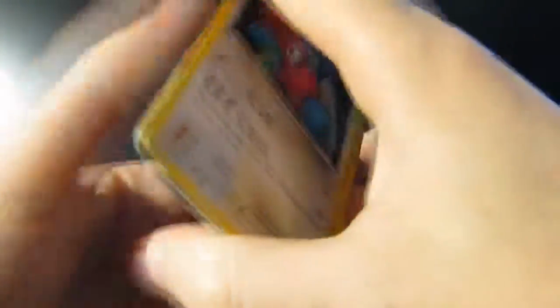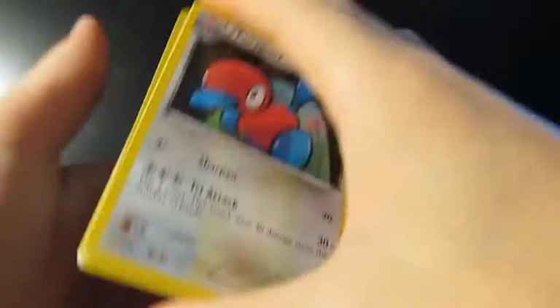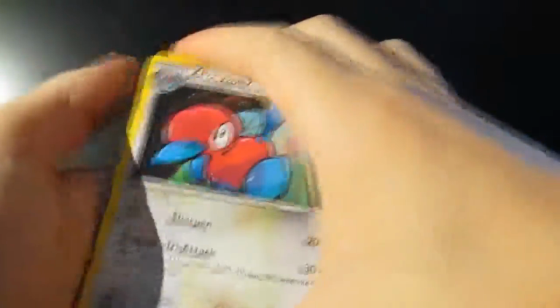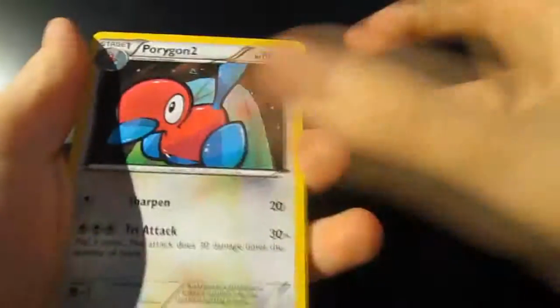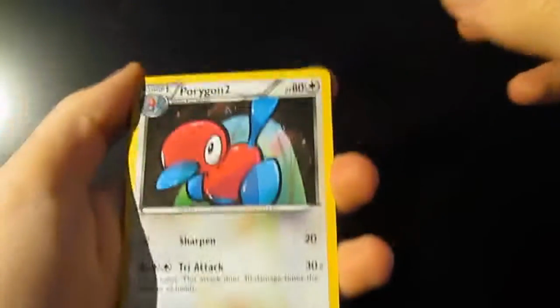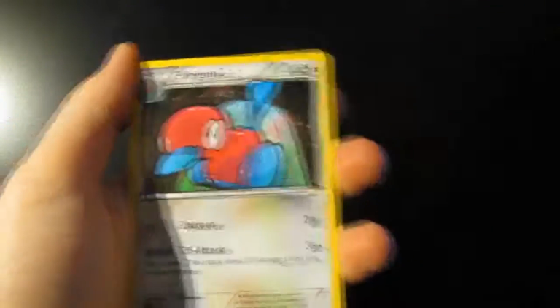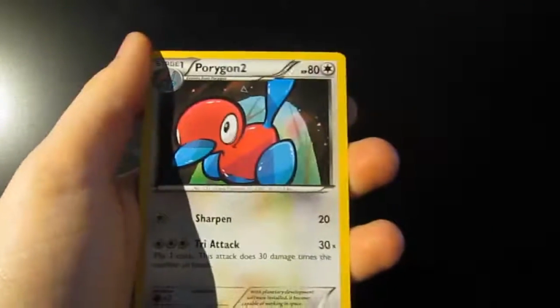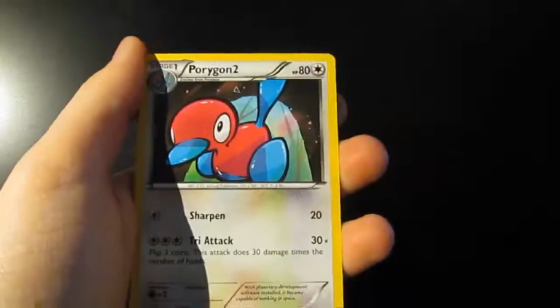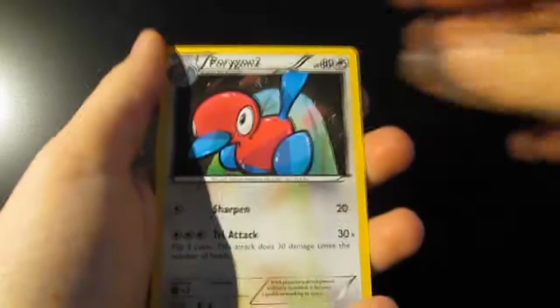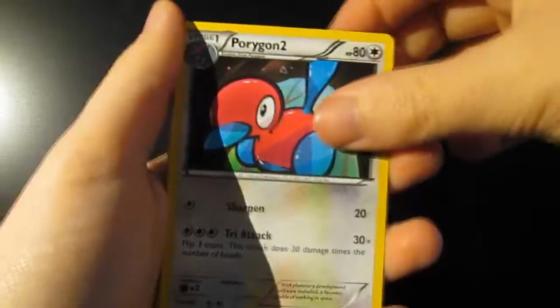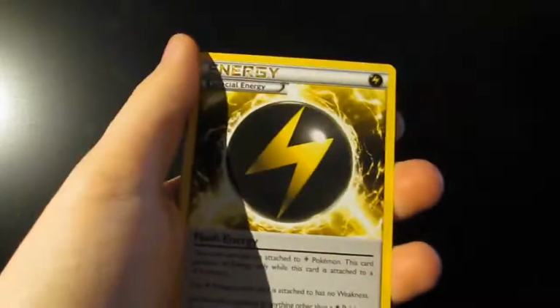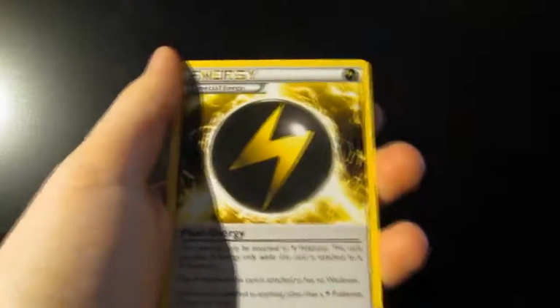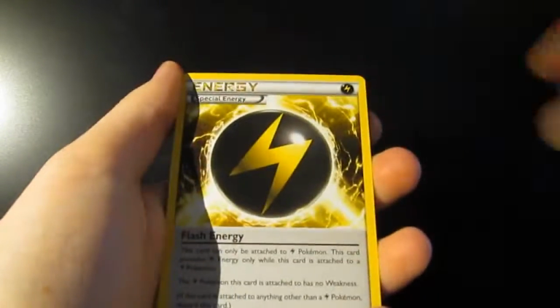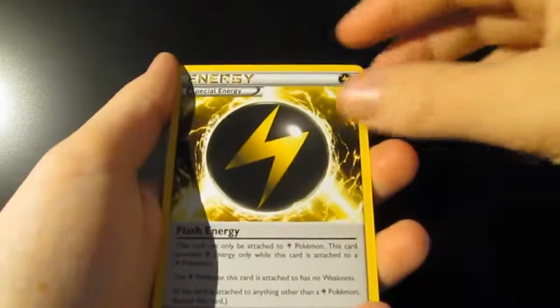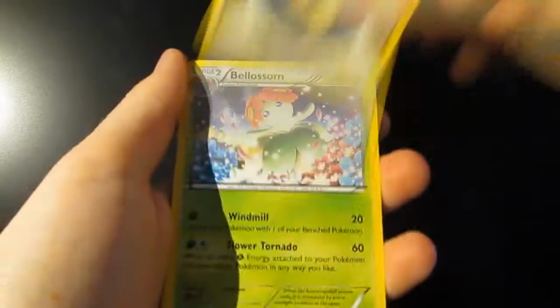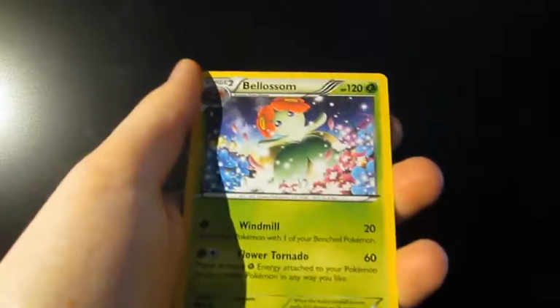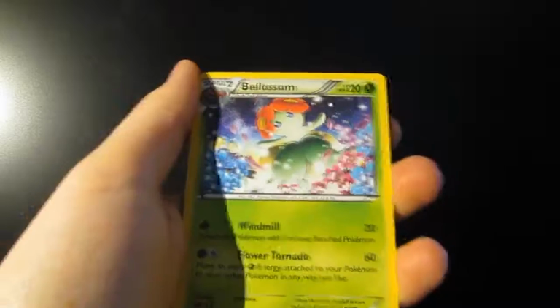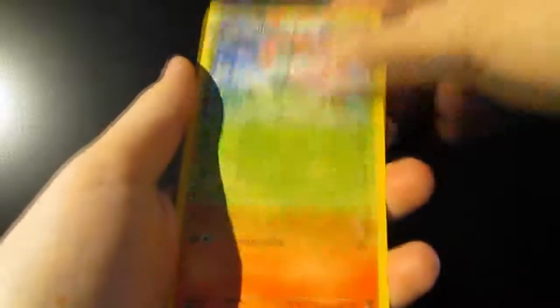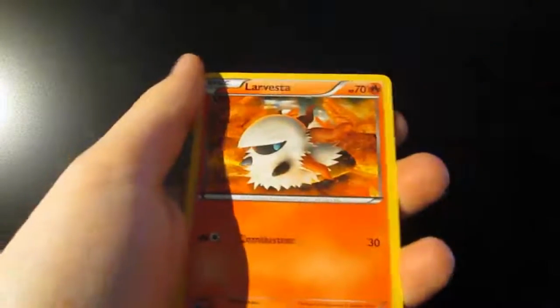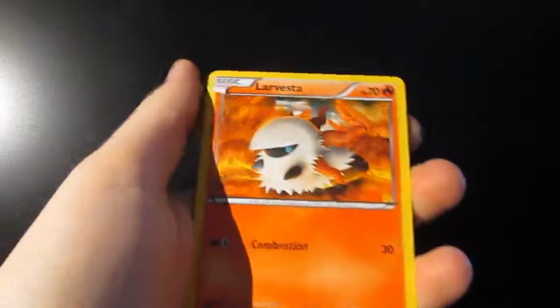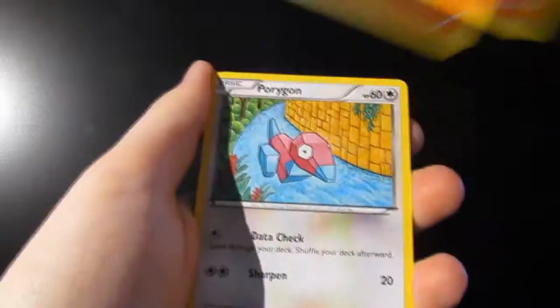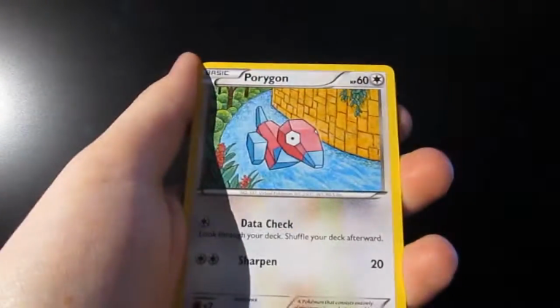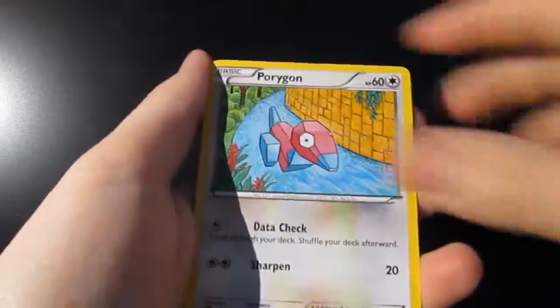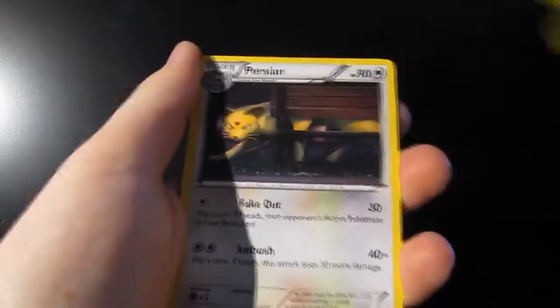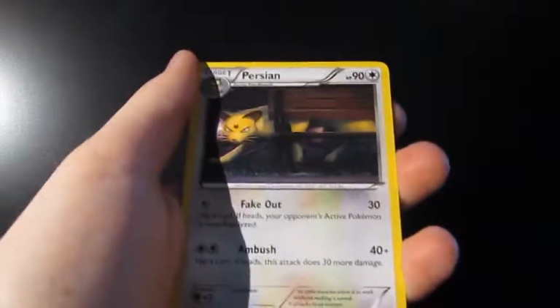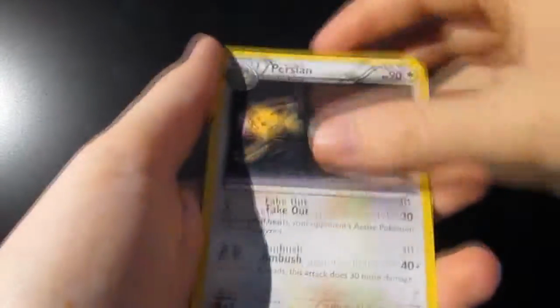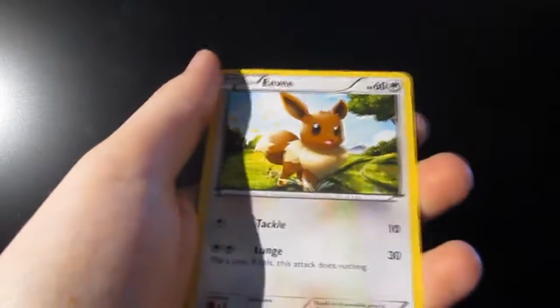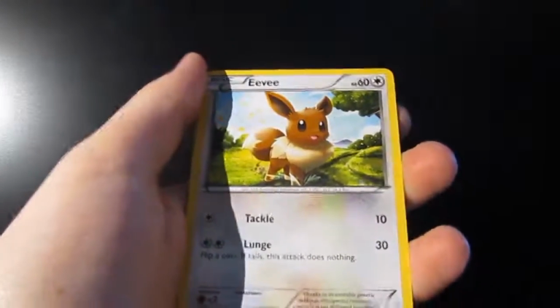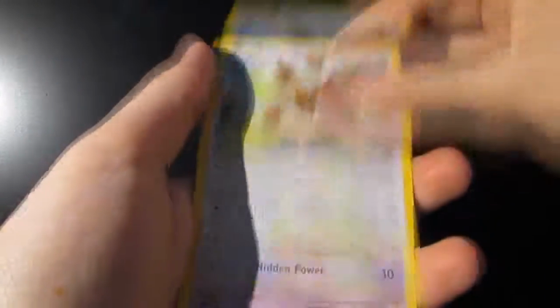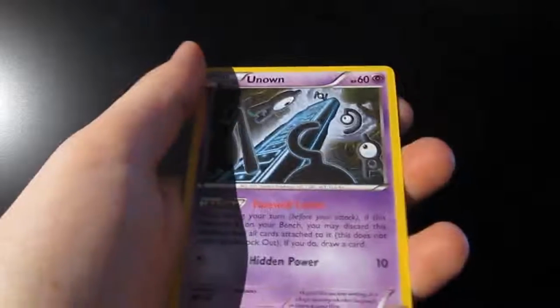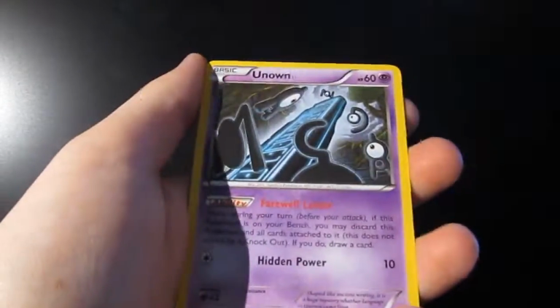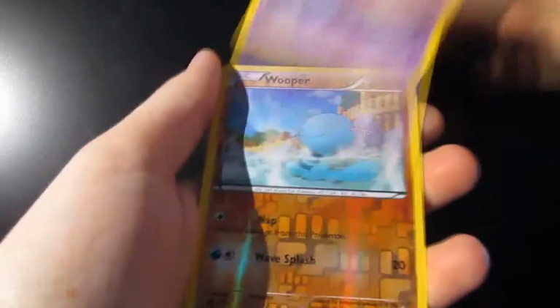I will send those out as soon as I can. So we have a Porygon 2, a Flash Energy, a Velasom, a La Vesta, a Porygon, a Persian, an Eevee, and an Unknown.